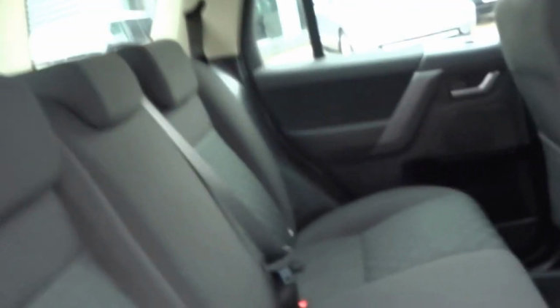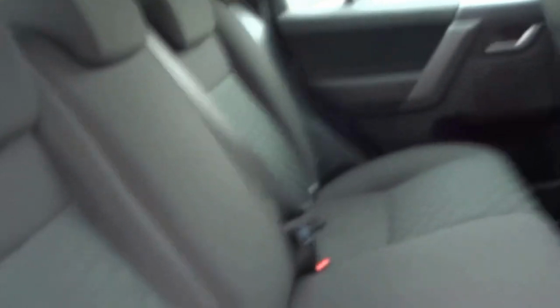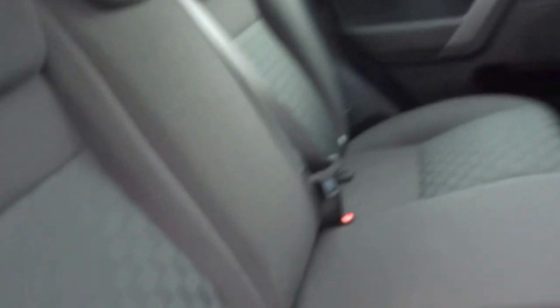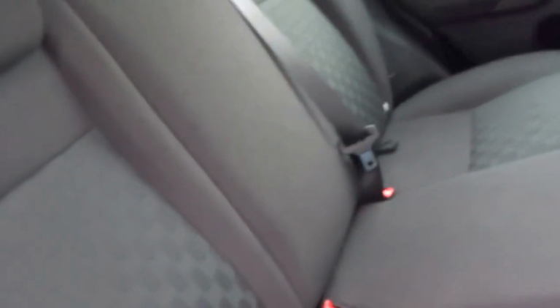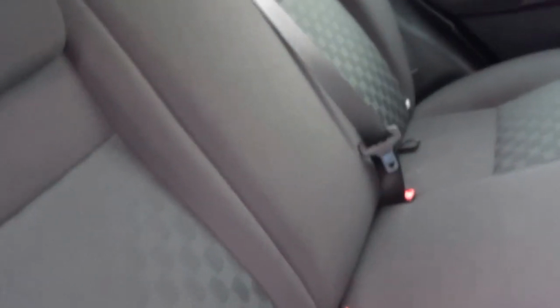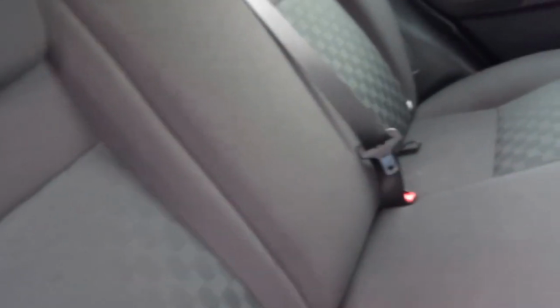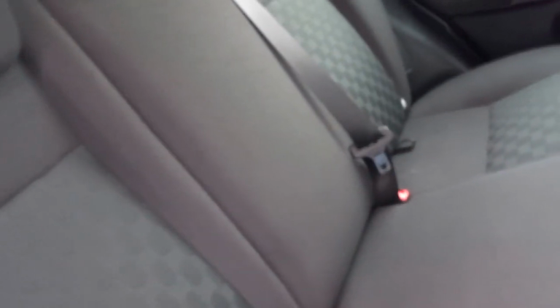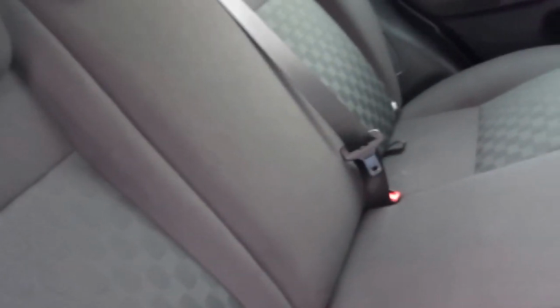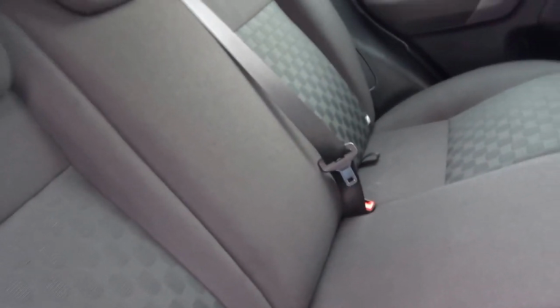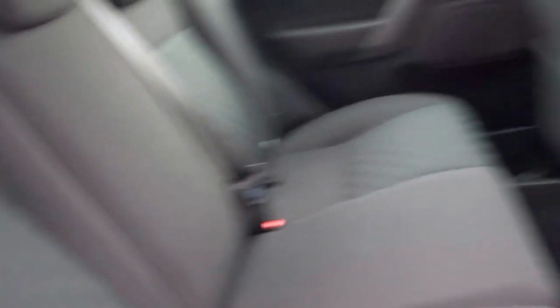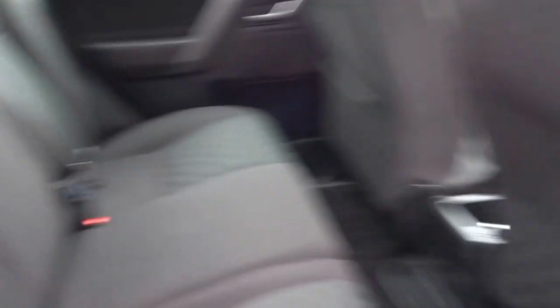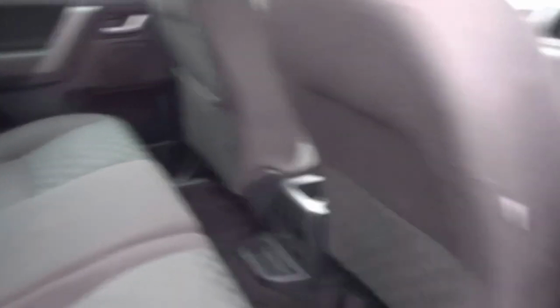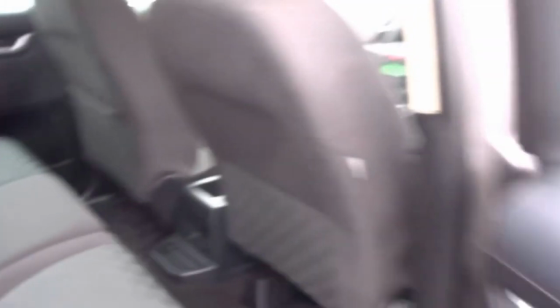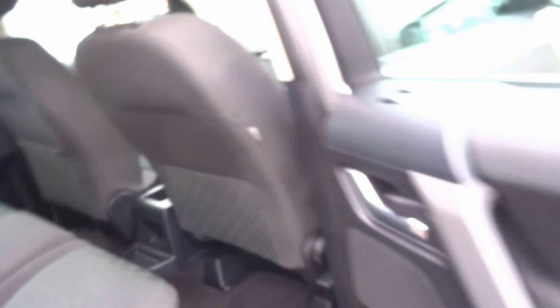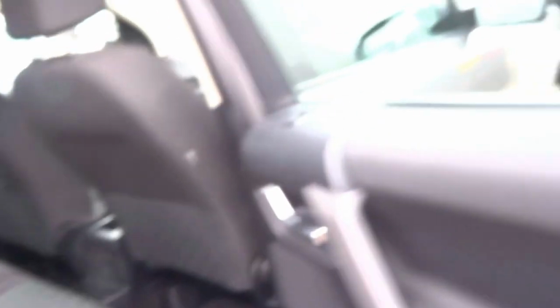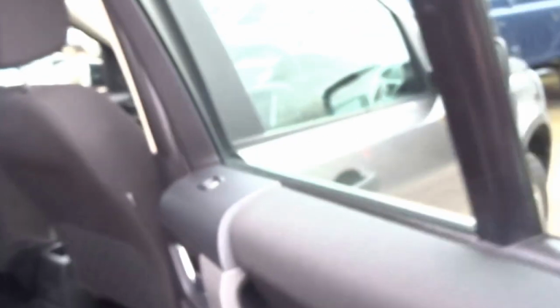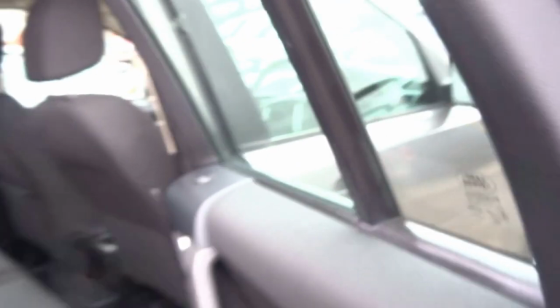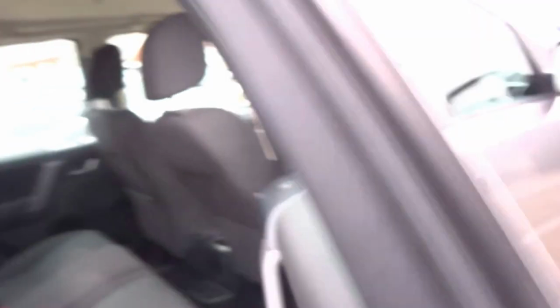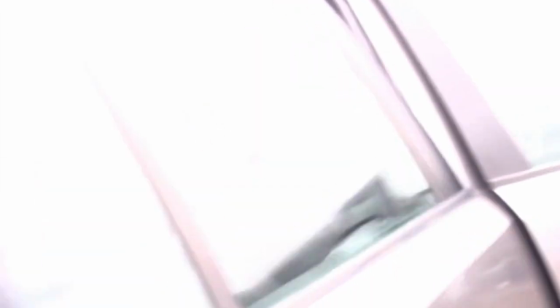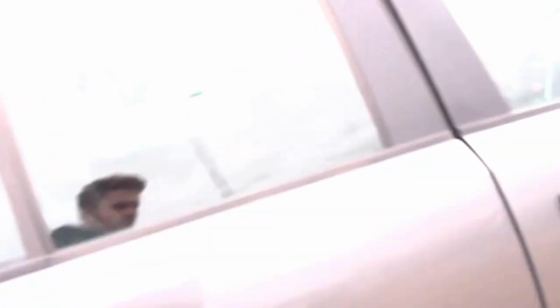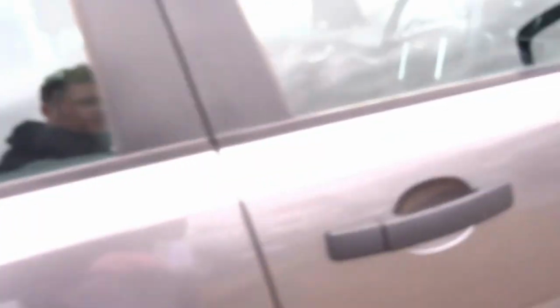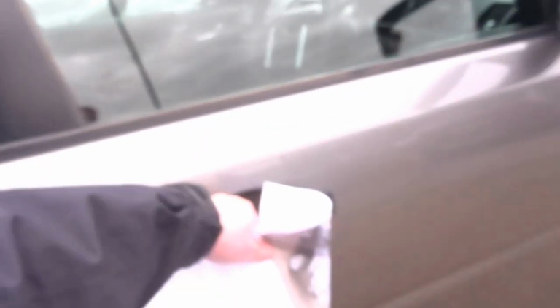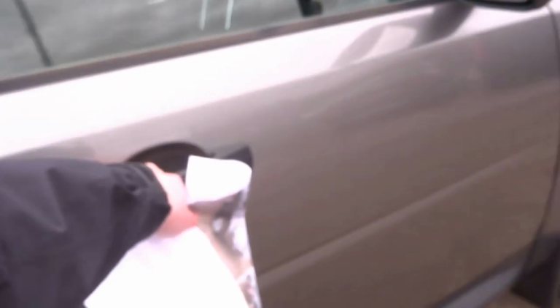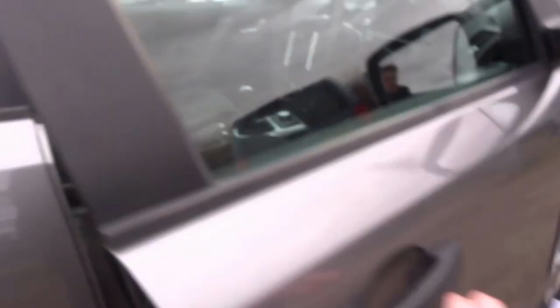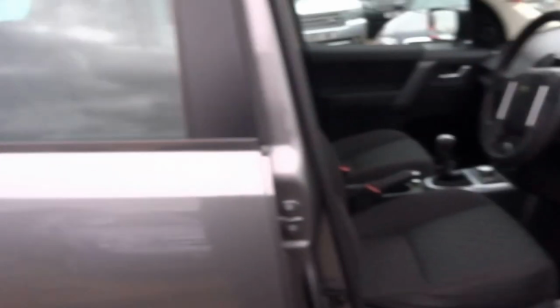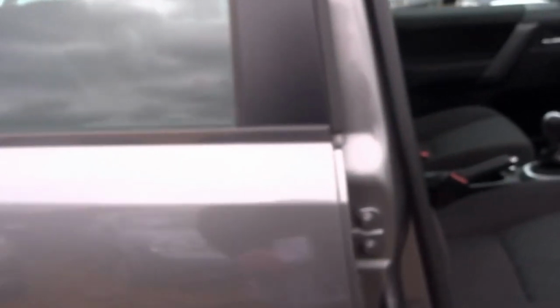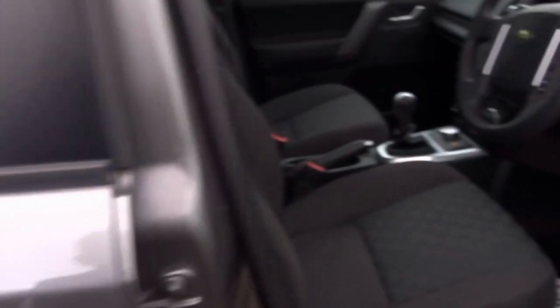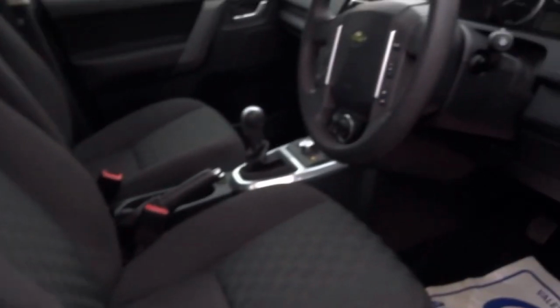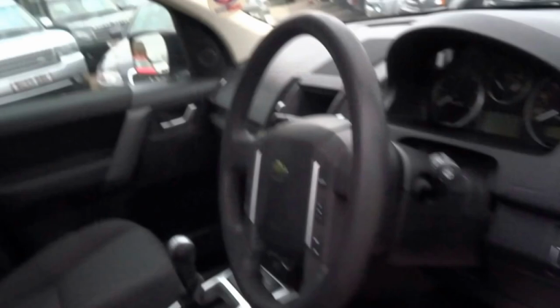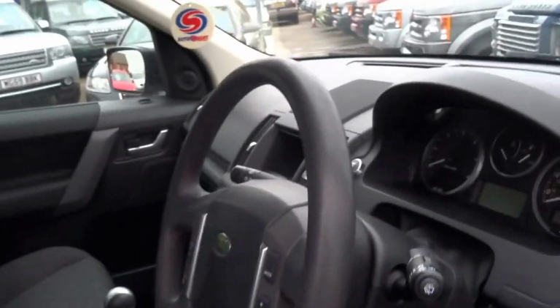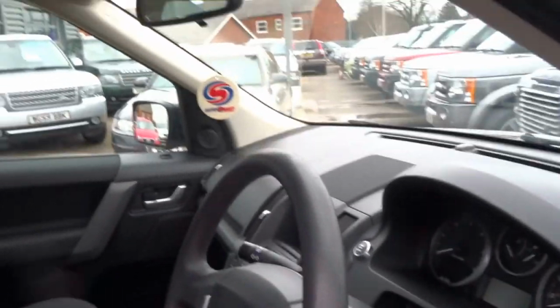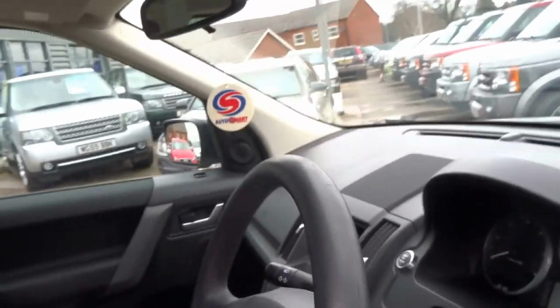Inside there's cloth upholstery with folding seats. It's got isofix, electric windows all round, and keys are already in the ignition so let's start the engine.